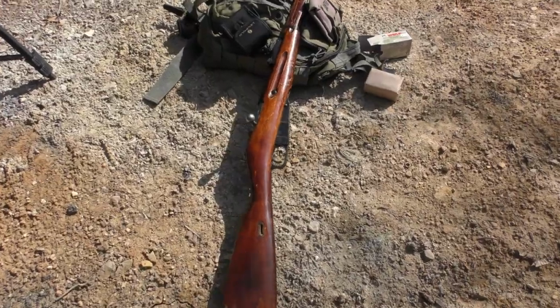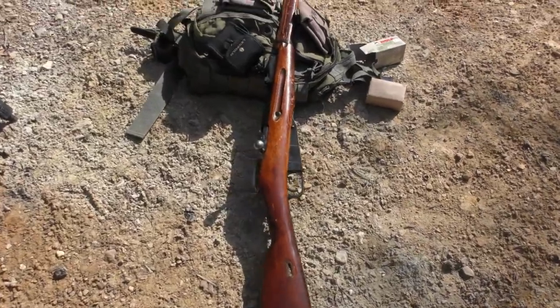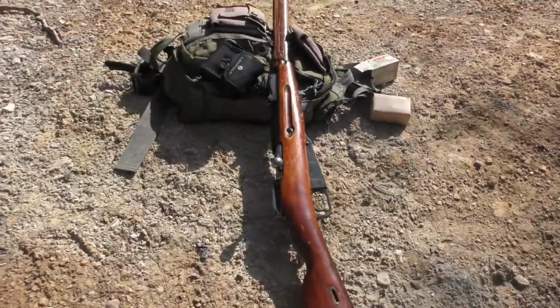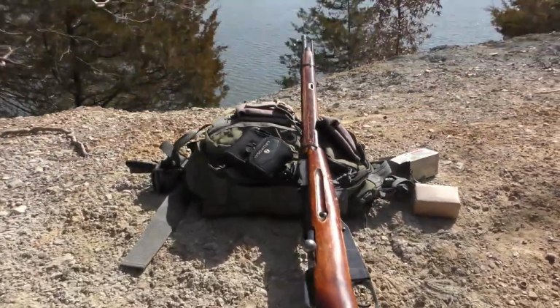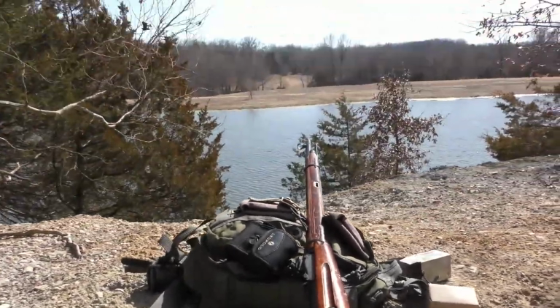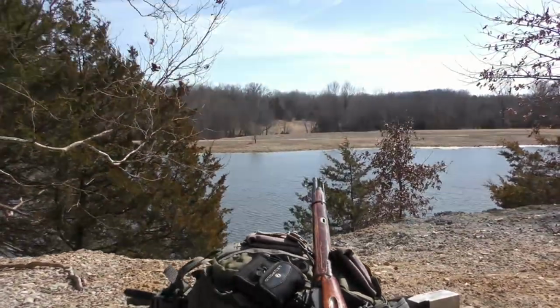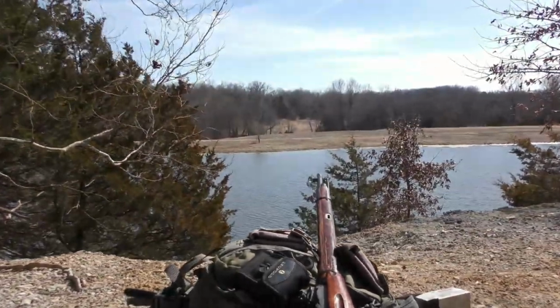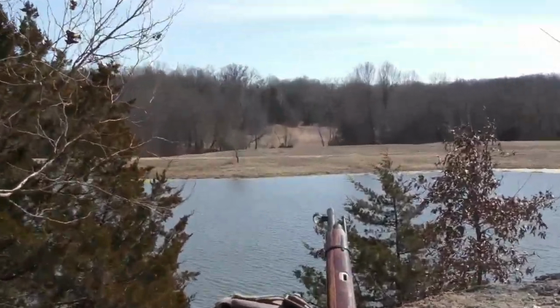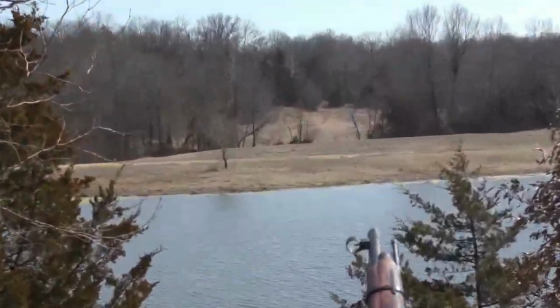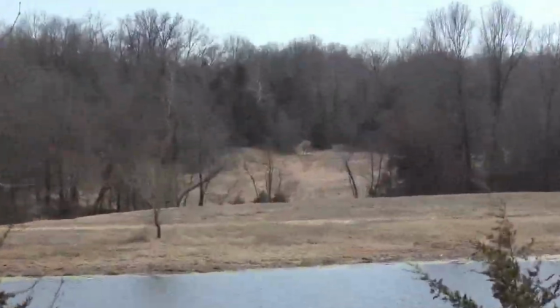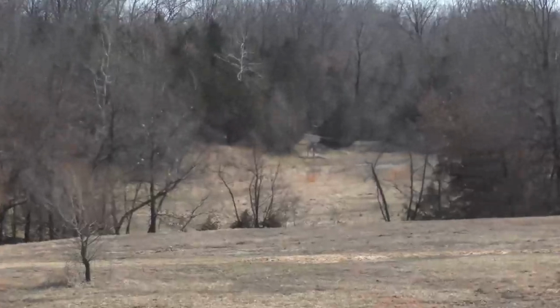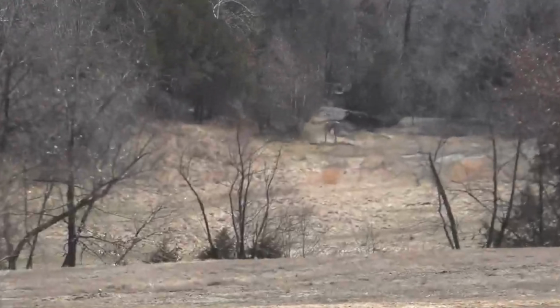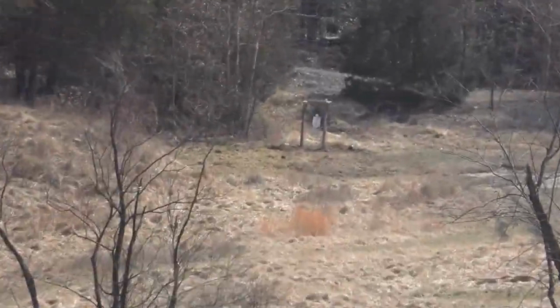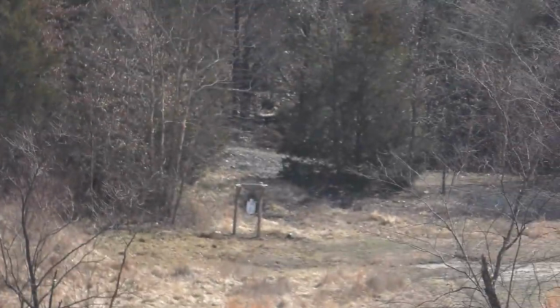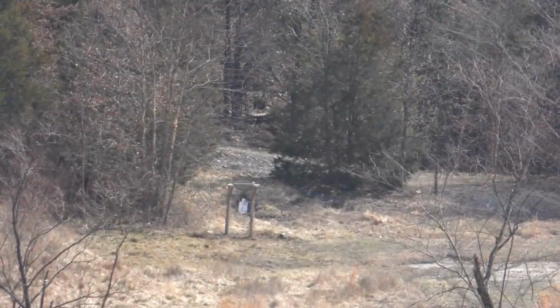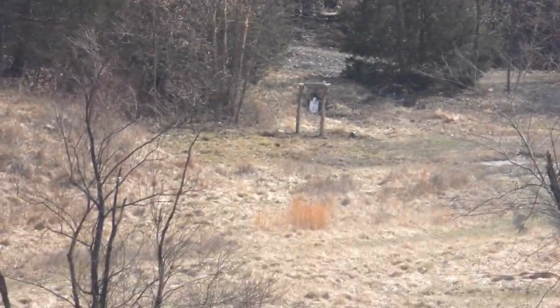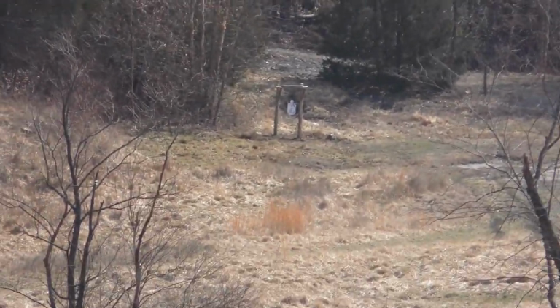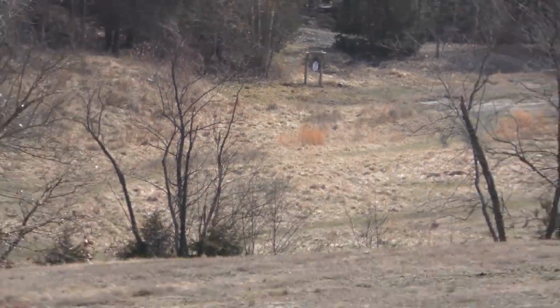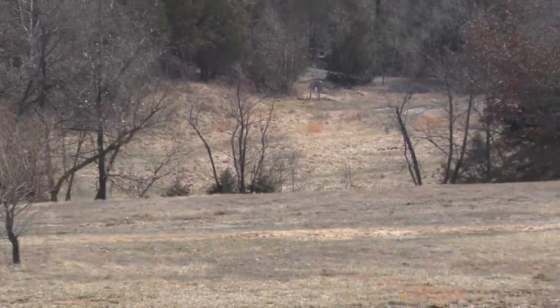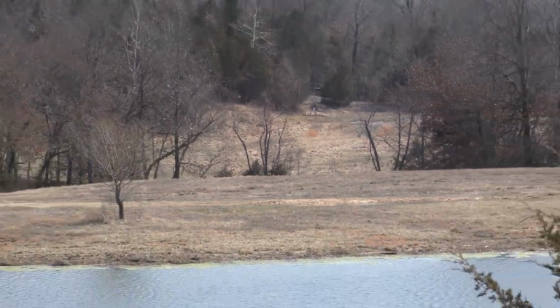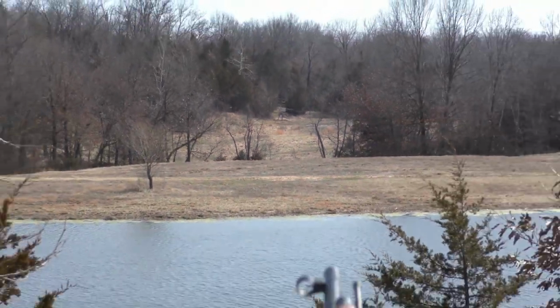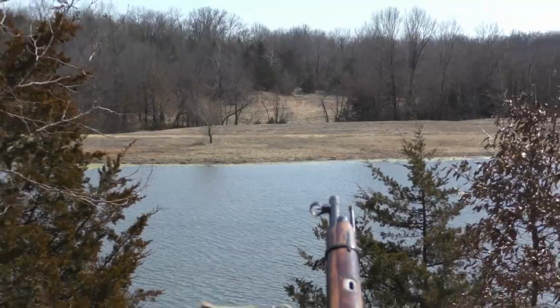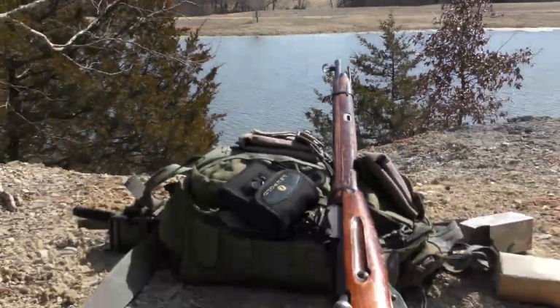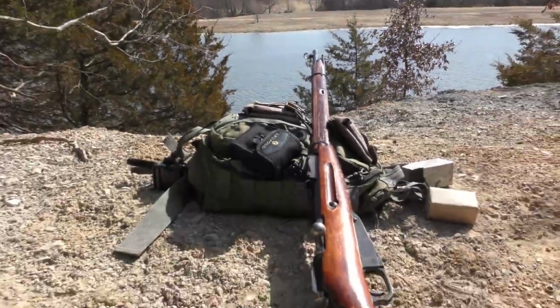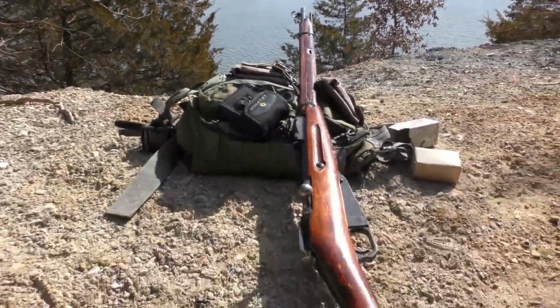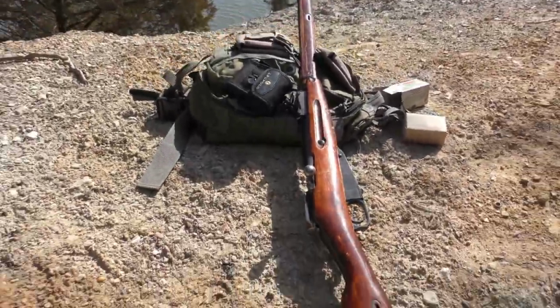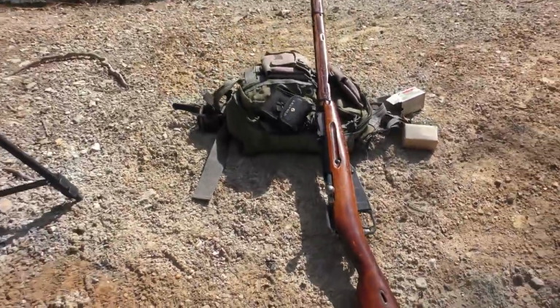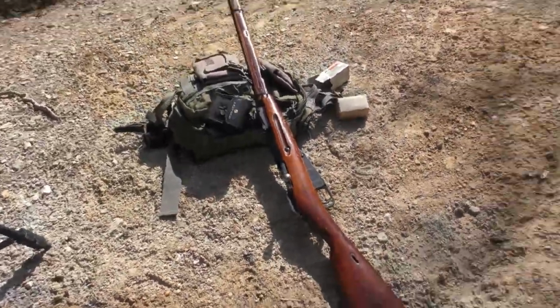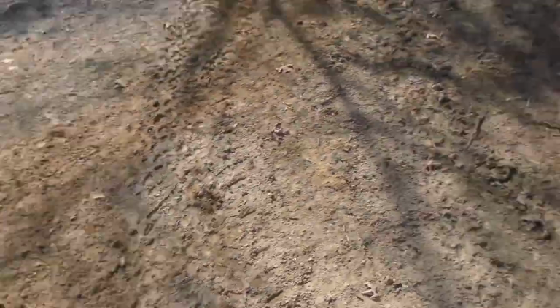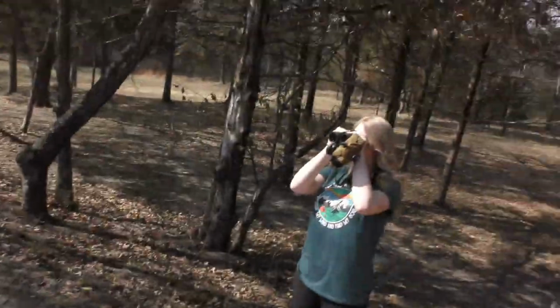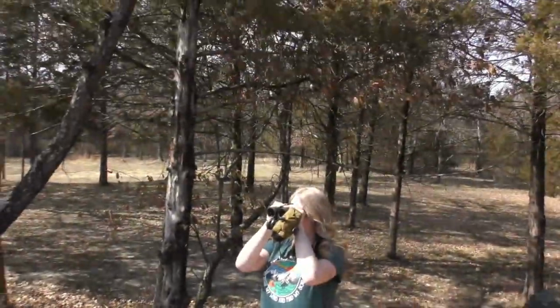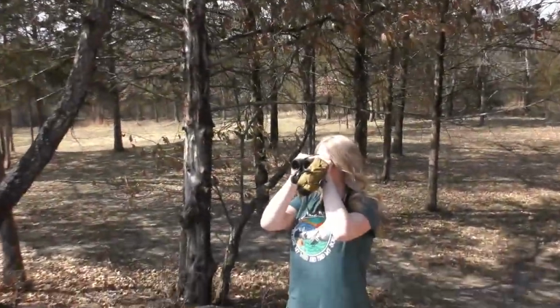Alright, we're going to try to see if we can hit this steel plate here from 360 yards with some terrible ammo using the Mosin Nagant that's kind of beat up. It's really going to be hard to pull it in, and it's really windy. Got my spotter over here.